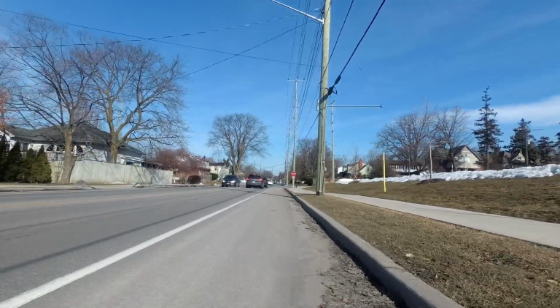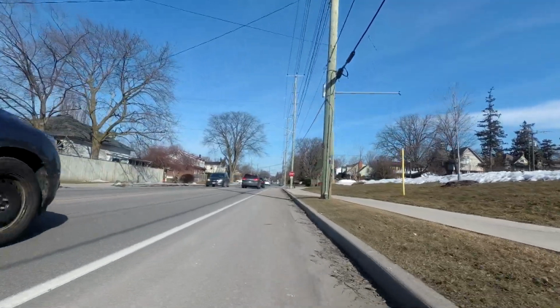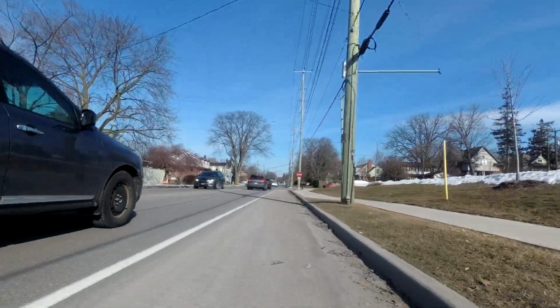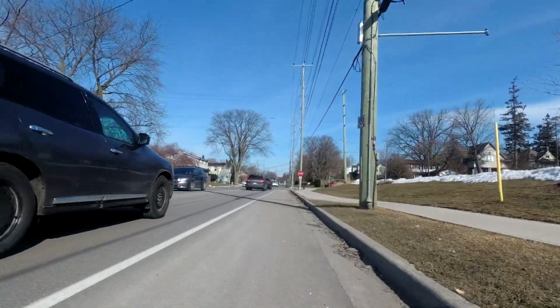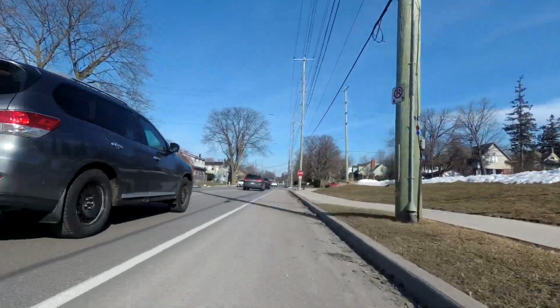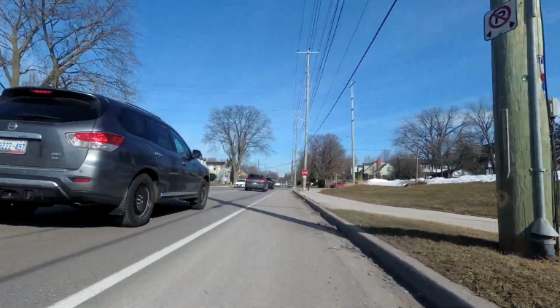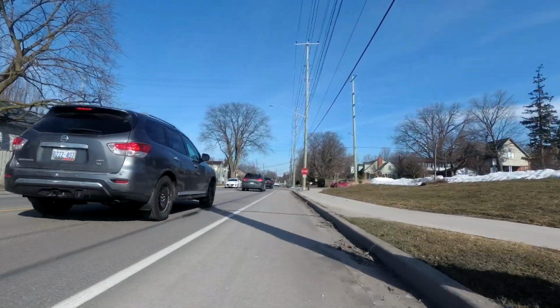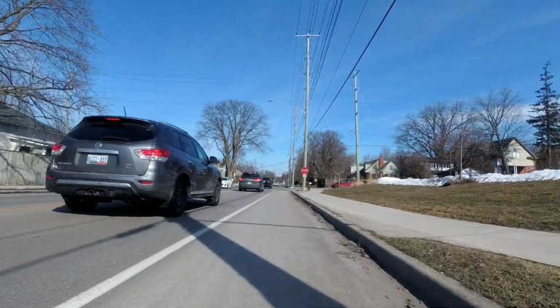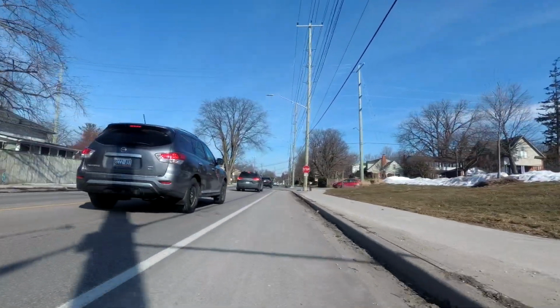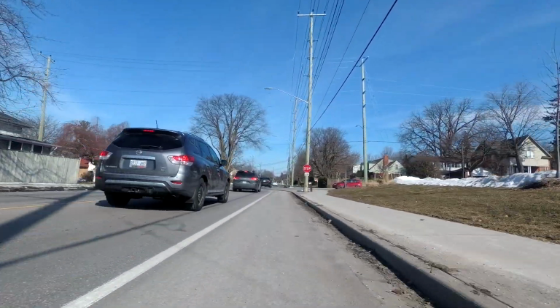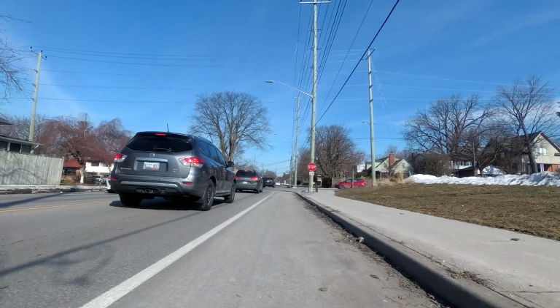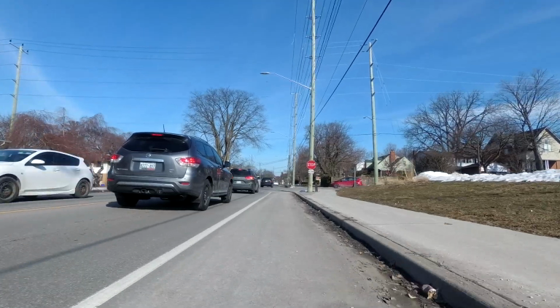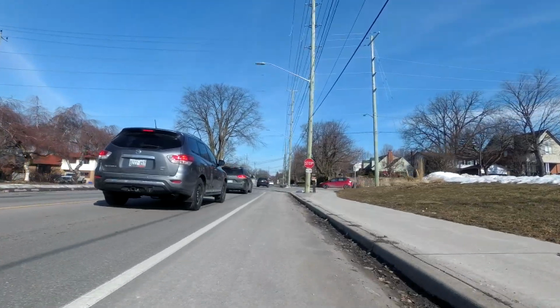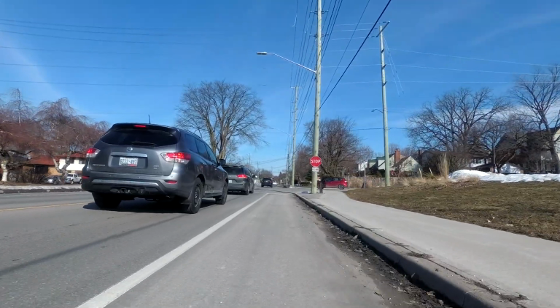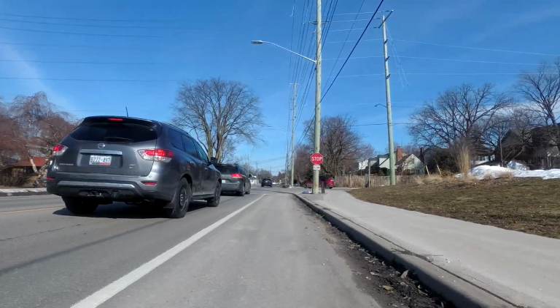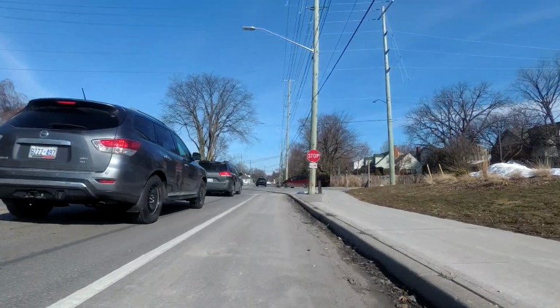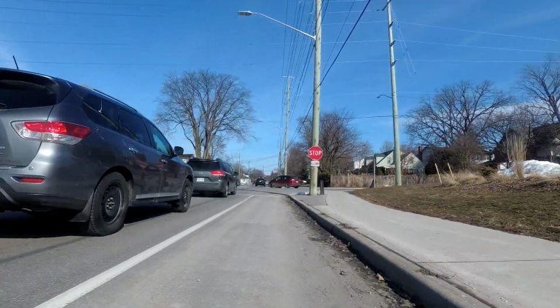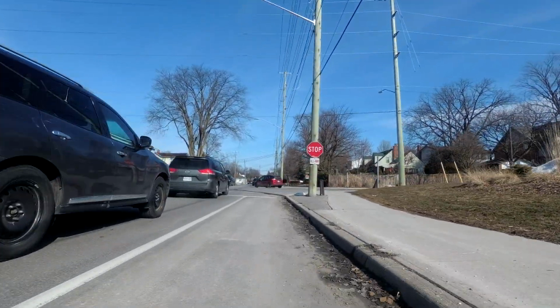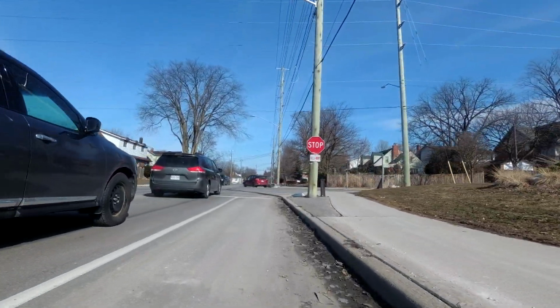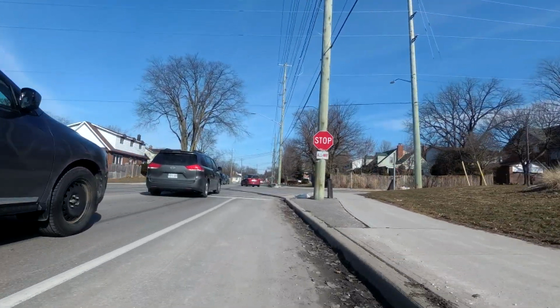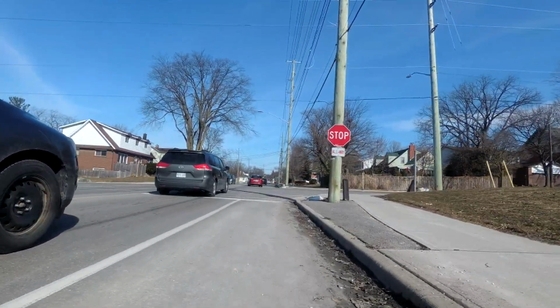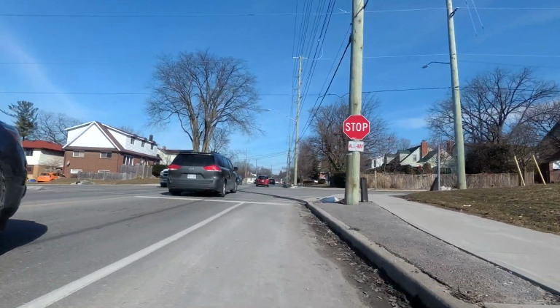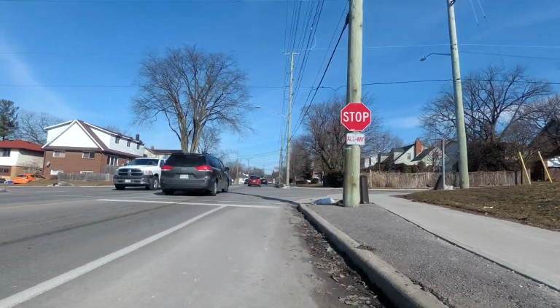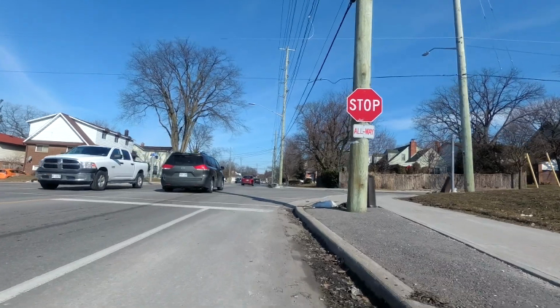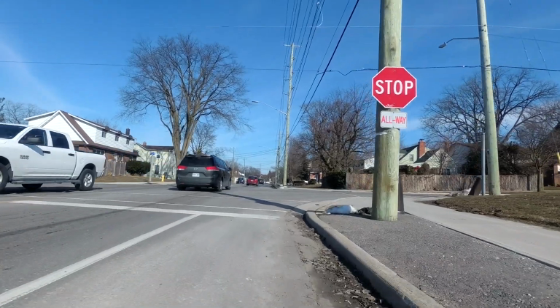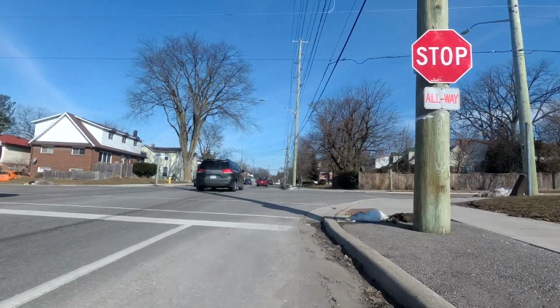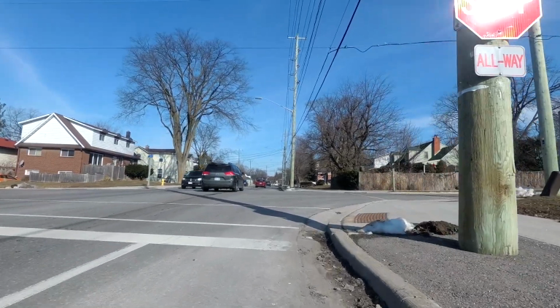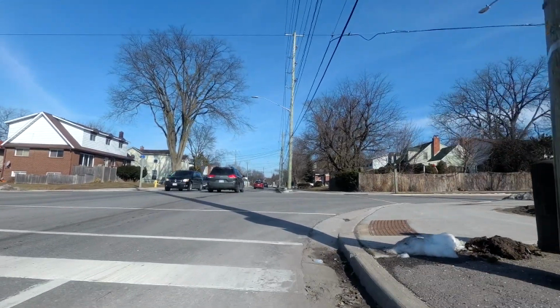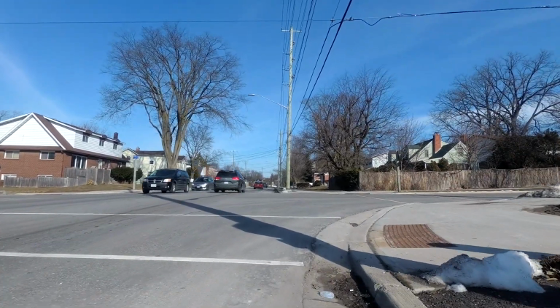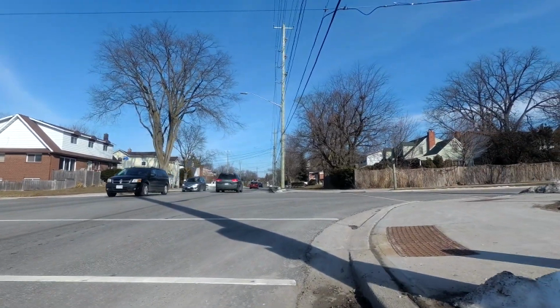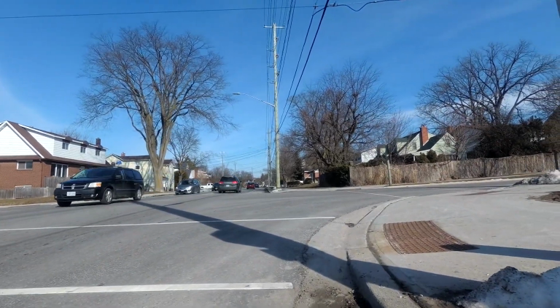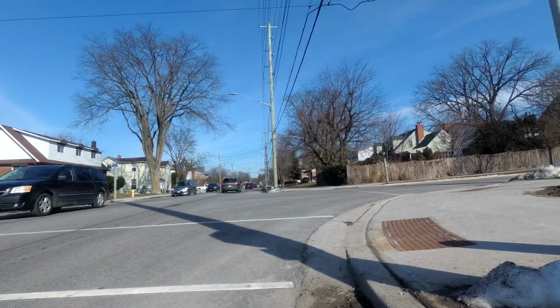And I rode south along this road, but back in those days, that was before they had widened the road and built it out like this, so it wasn't nearly as comfortable for riding on as it is now.